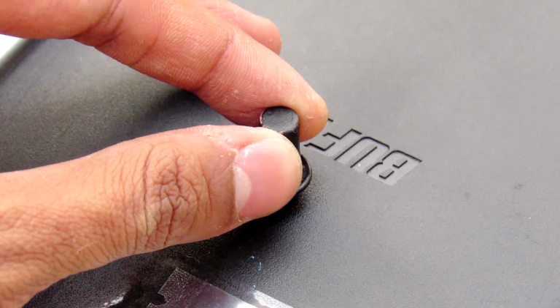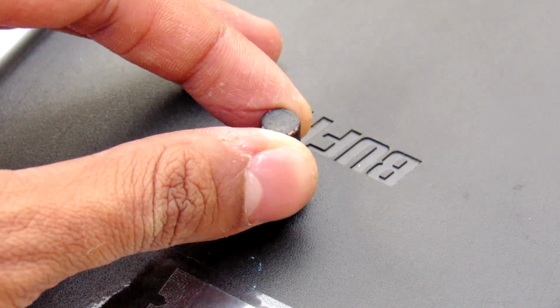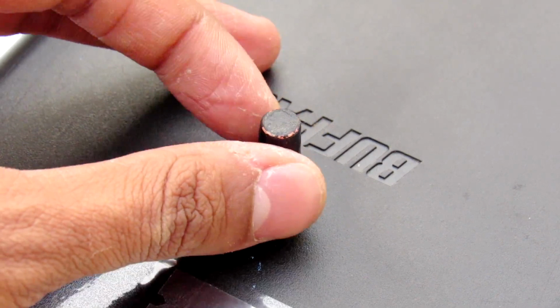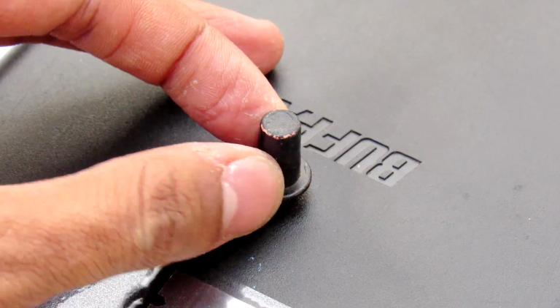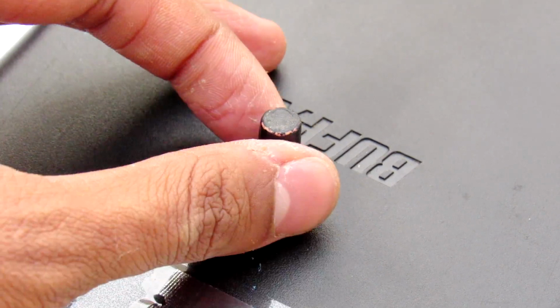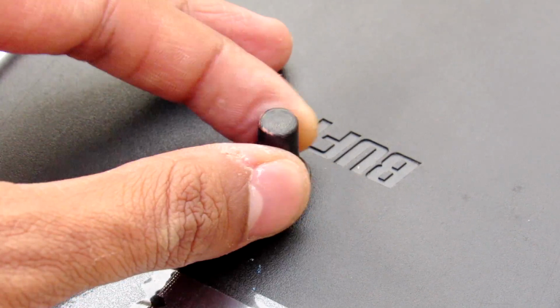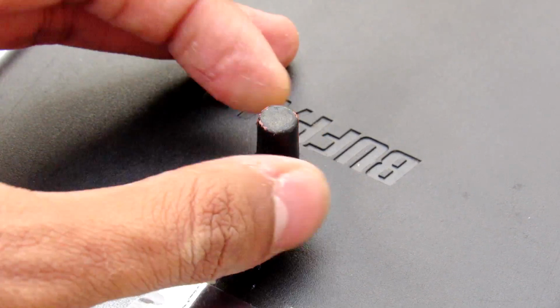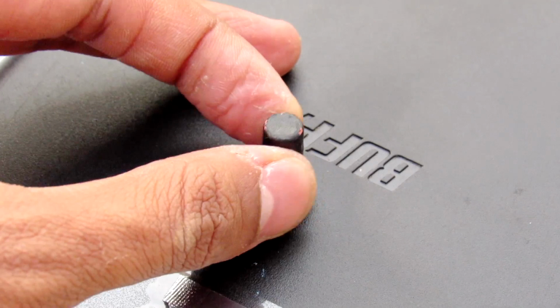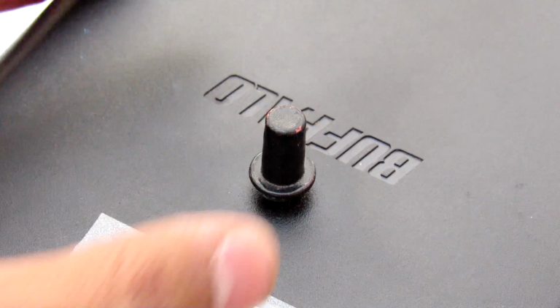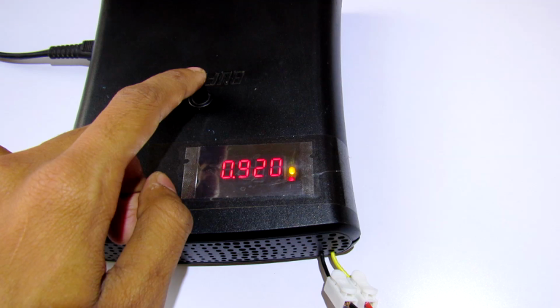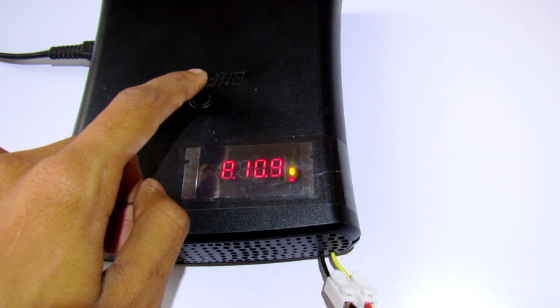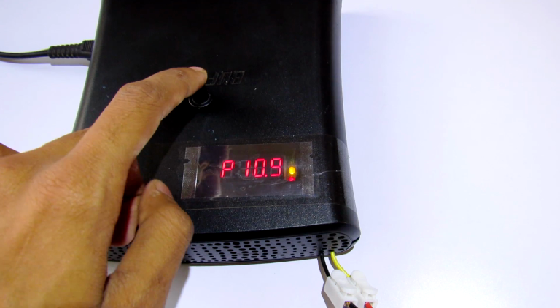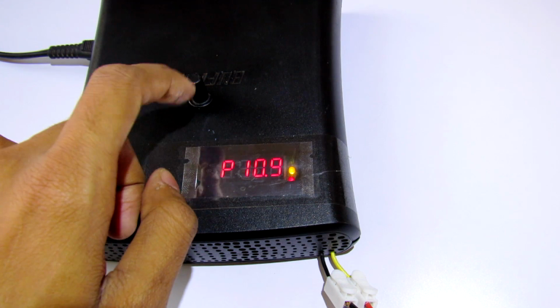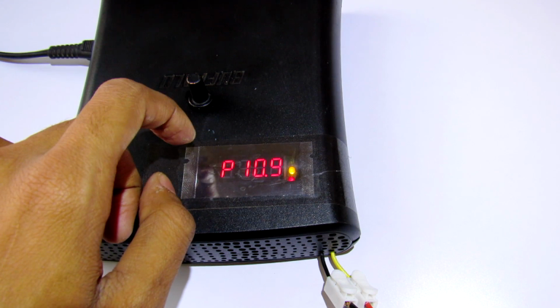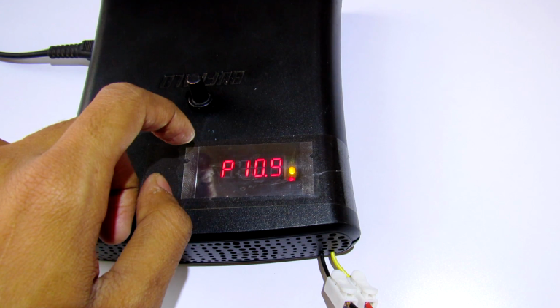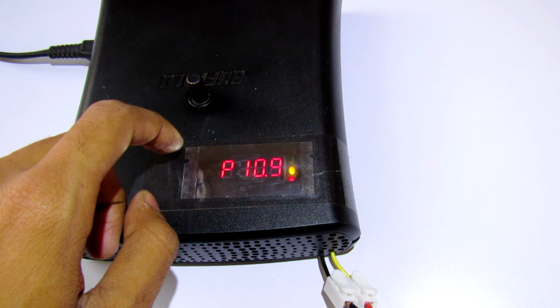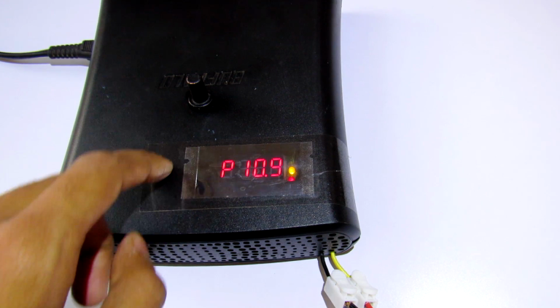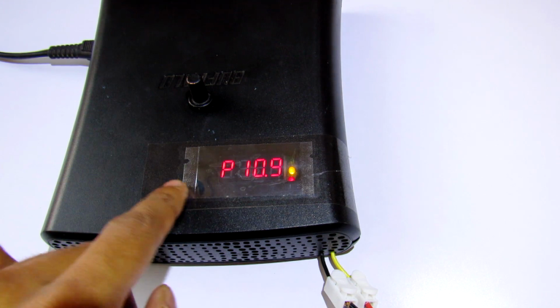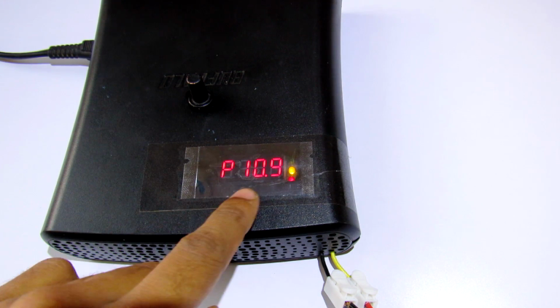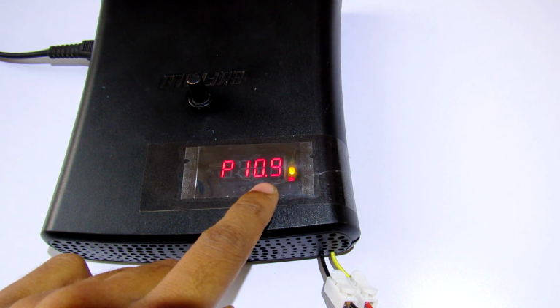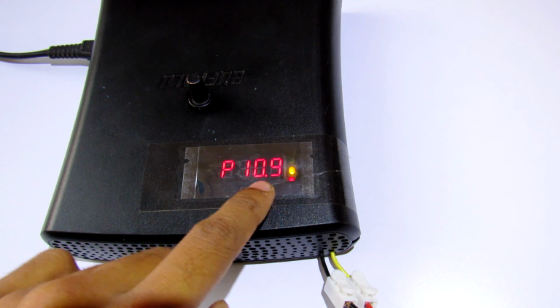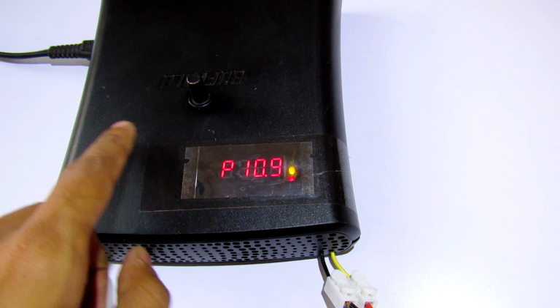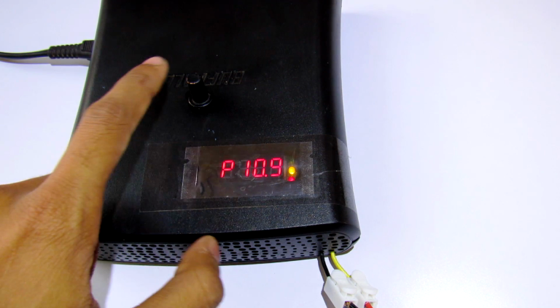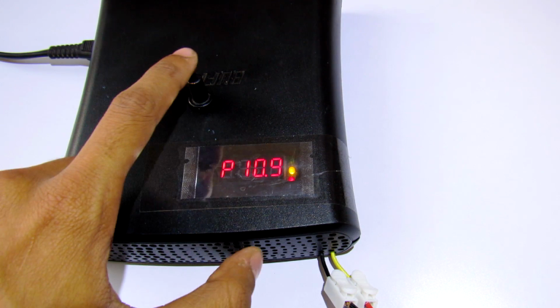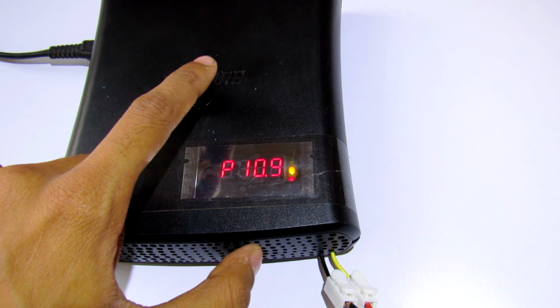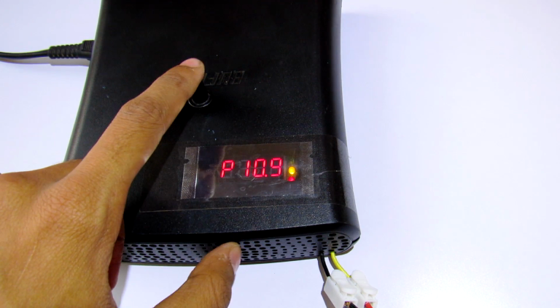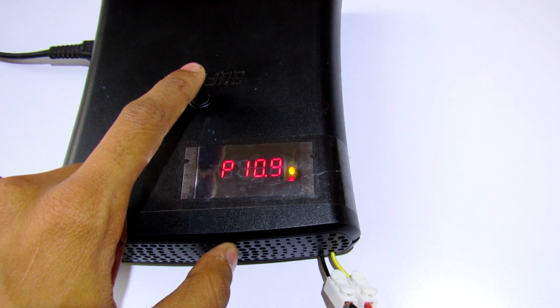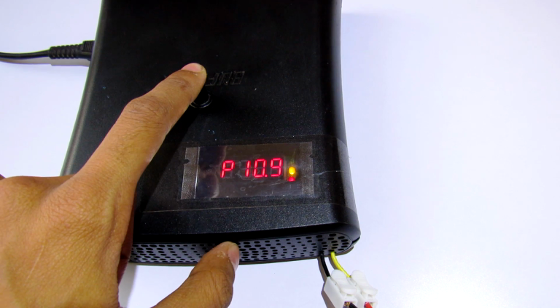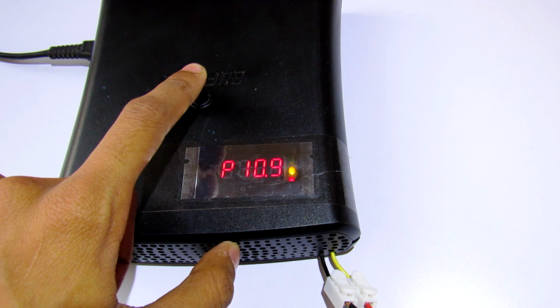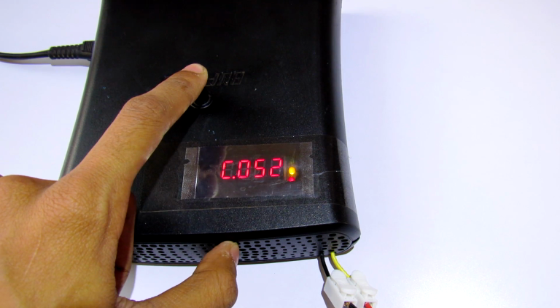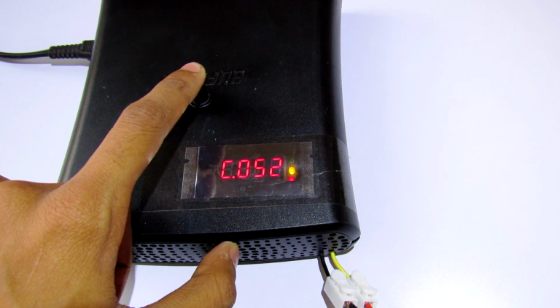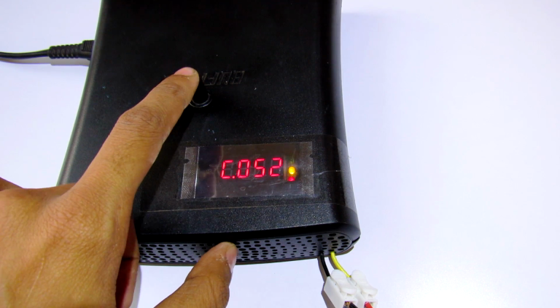The voltage and current can be controlled by its digital potentiometer, and additionally you can see how much power is being drawn from the power supply.